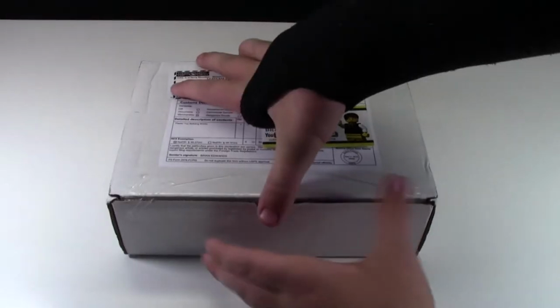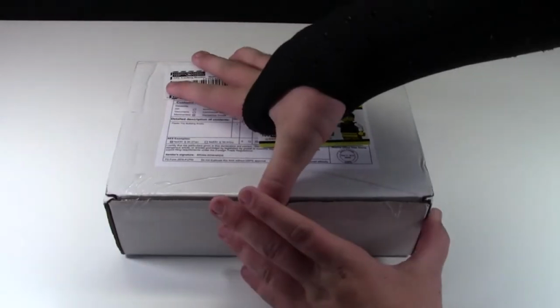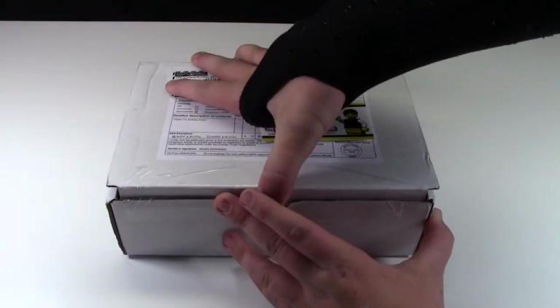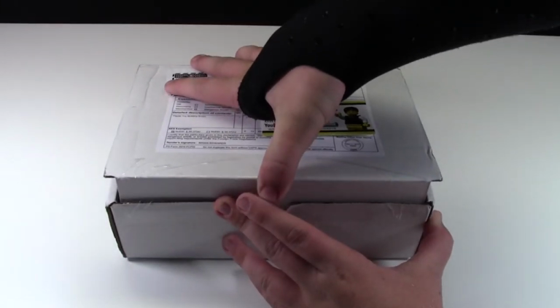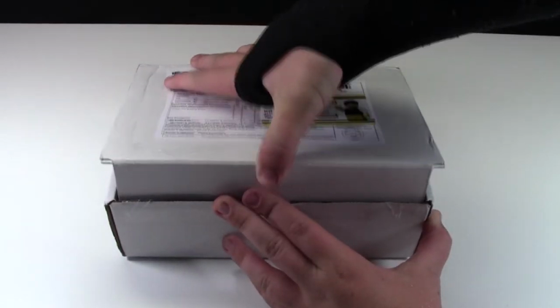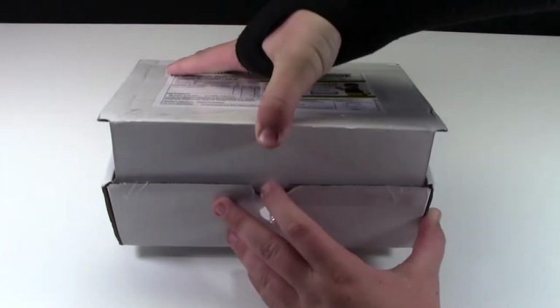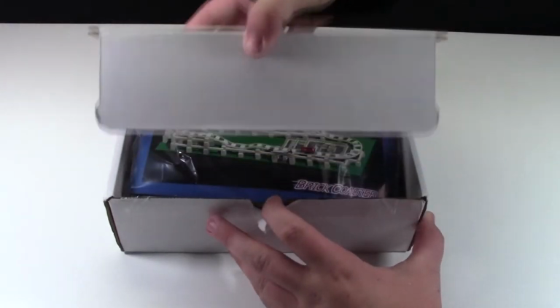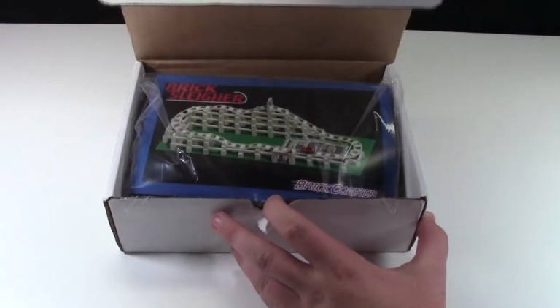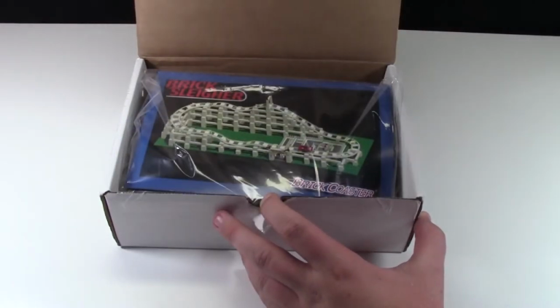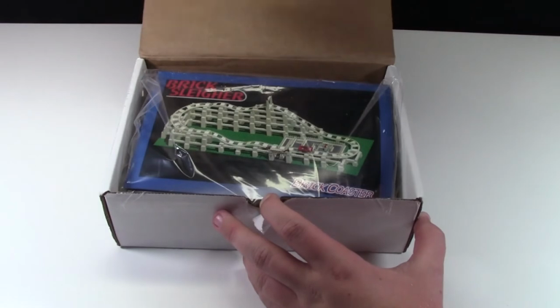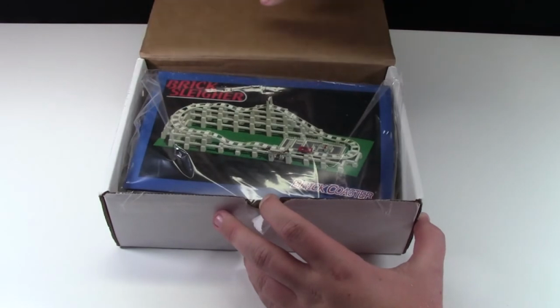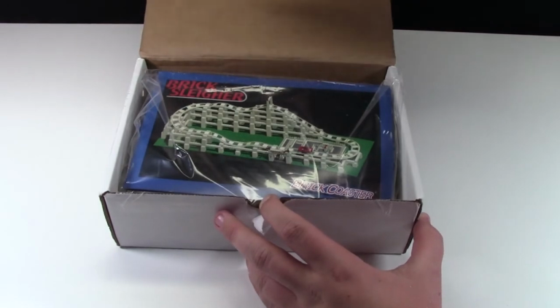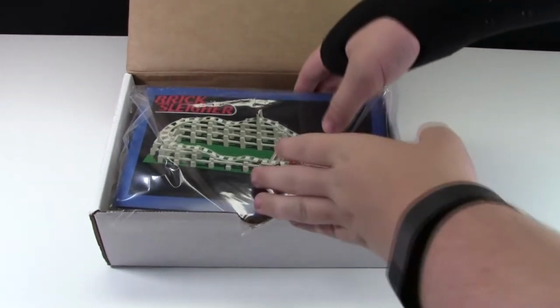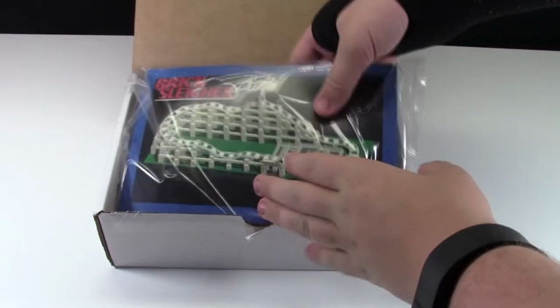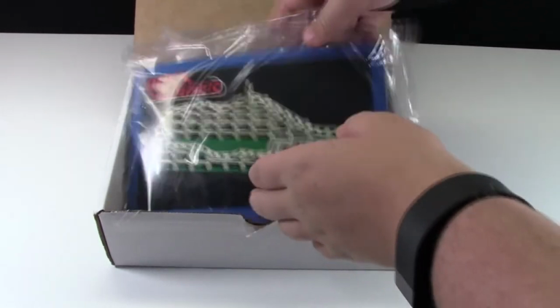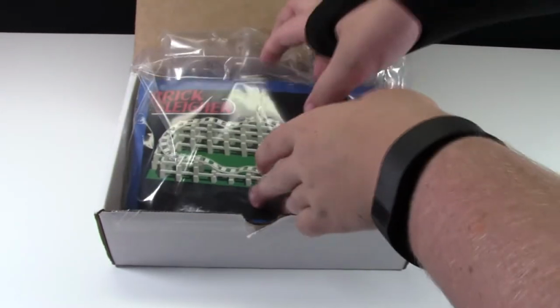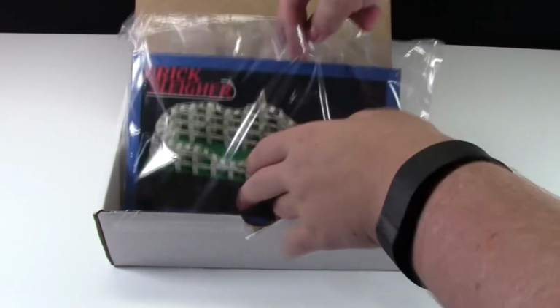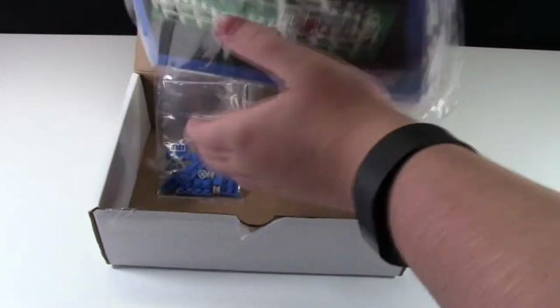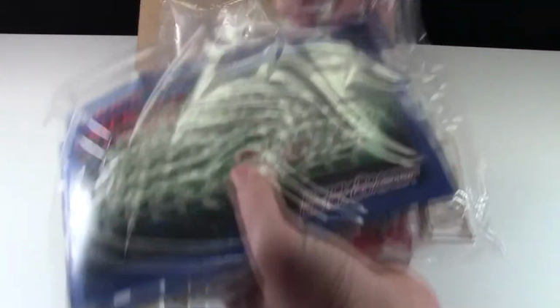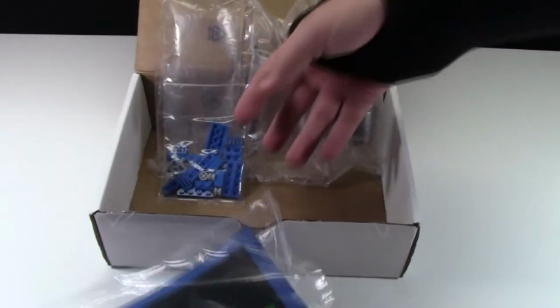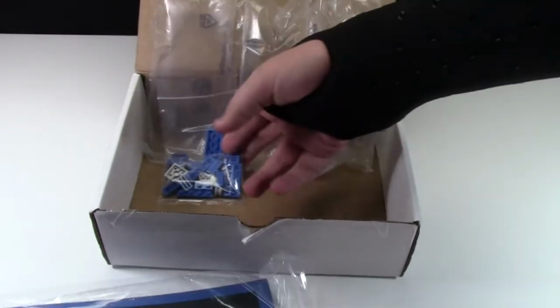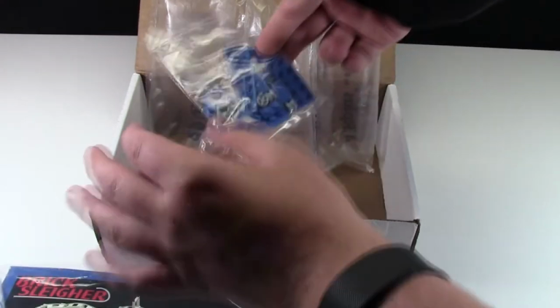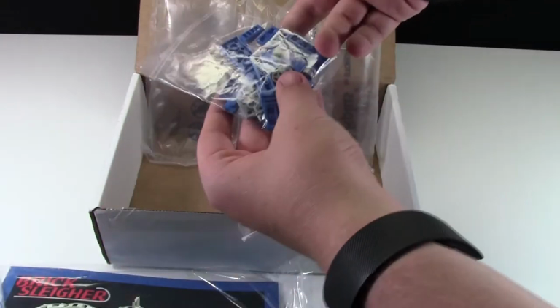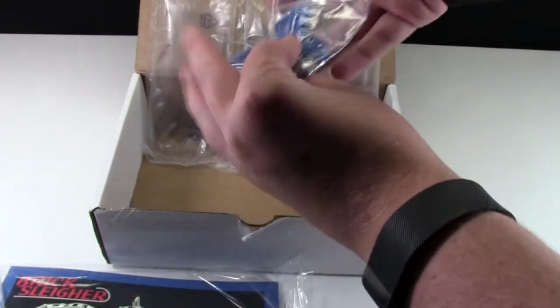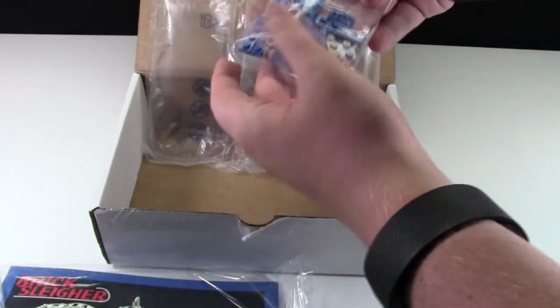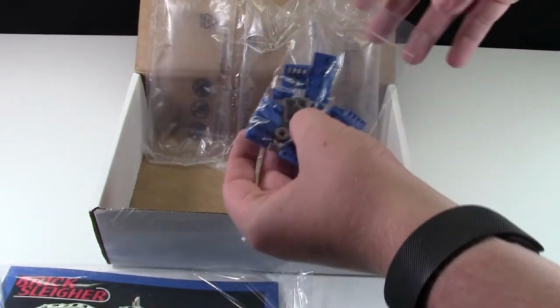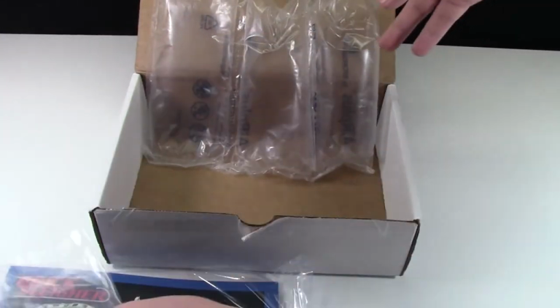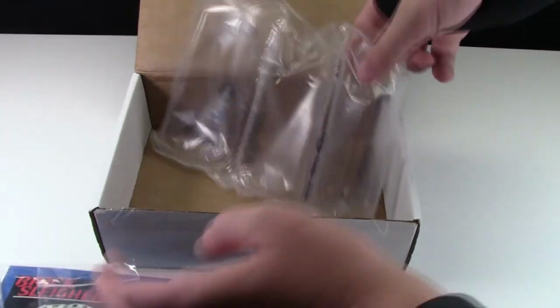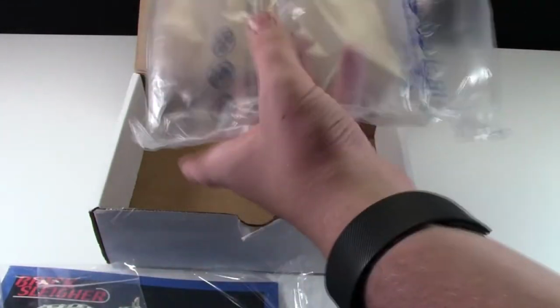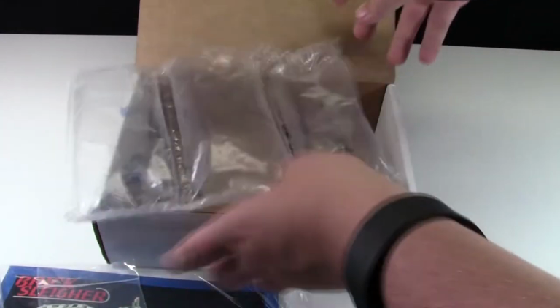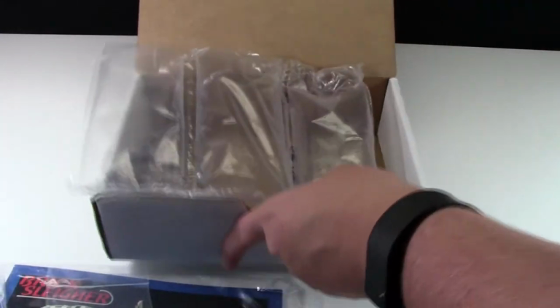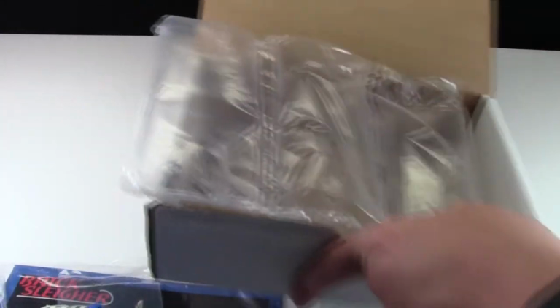Without further ado, let's open this up. And there it is. I'm just going to take it out of the package here. There's the roller coaster itself, and then these look like some LEGO parts to make their cars, and then we just have some bubbles there.